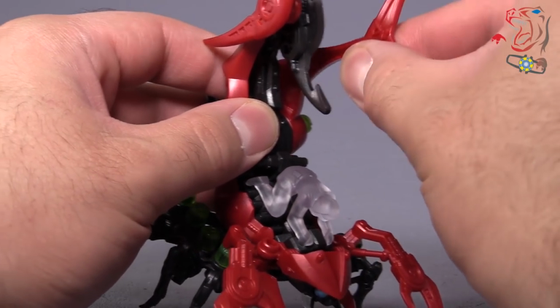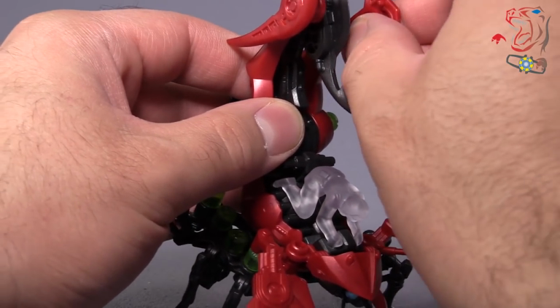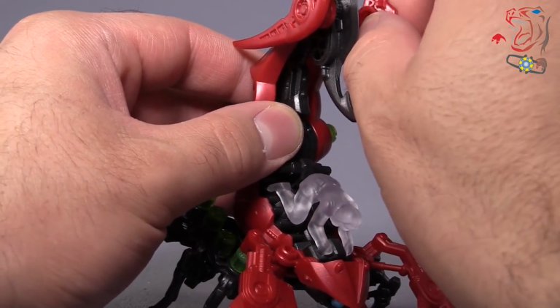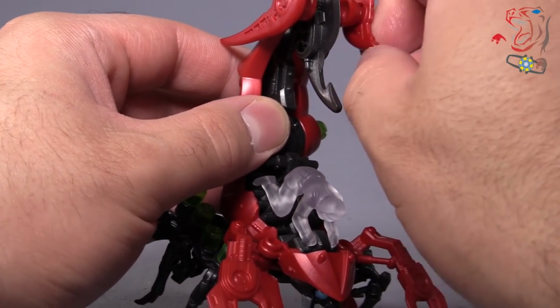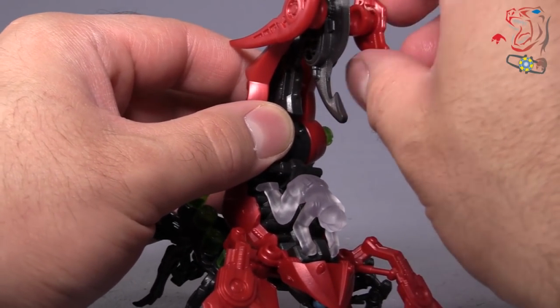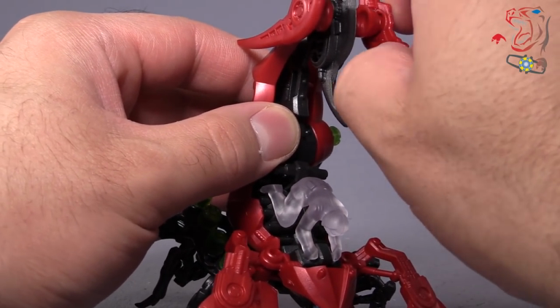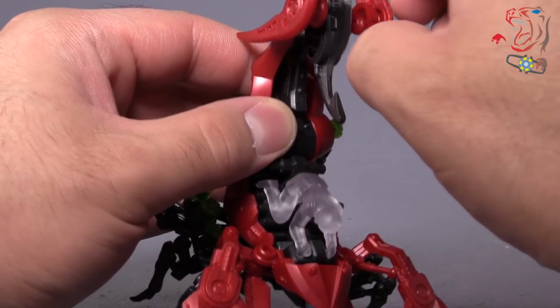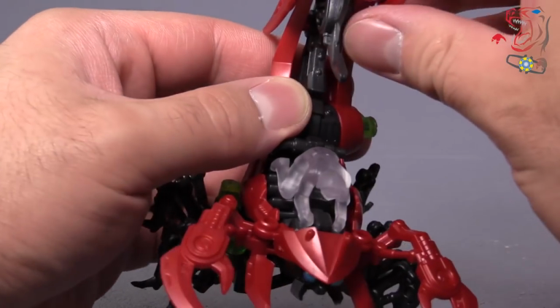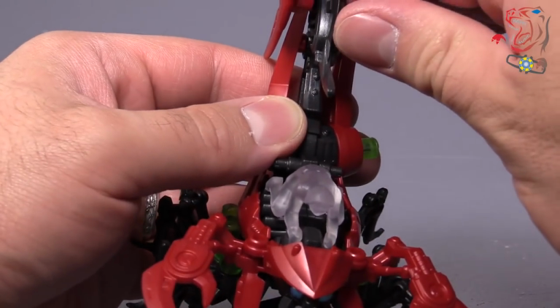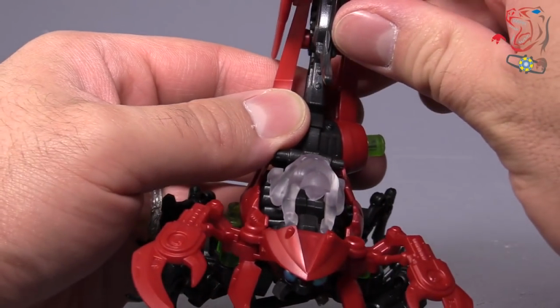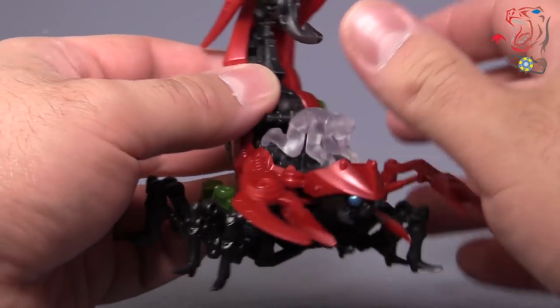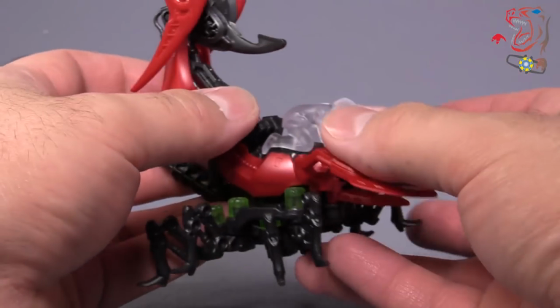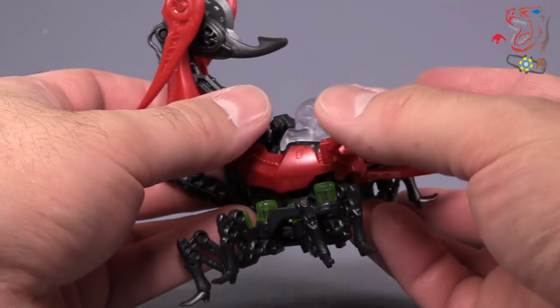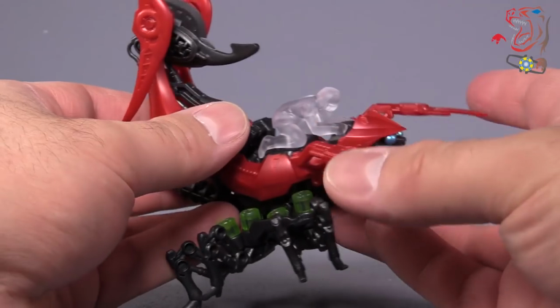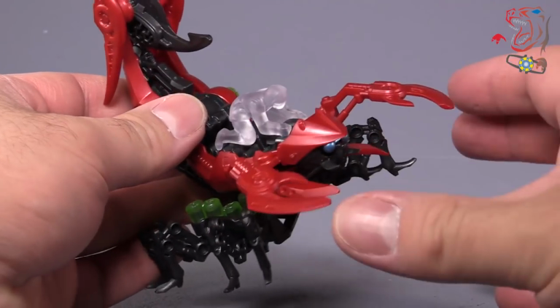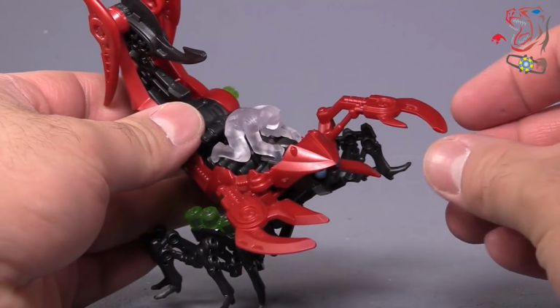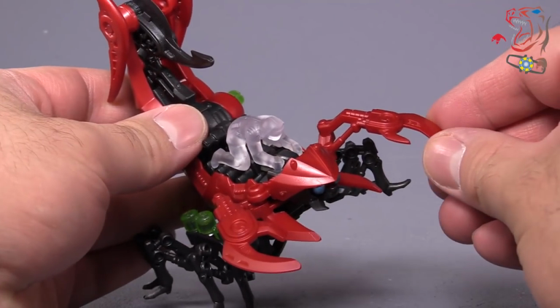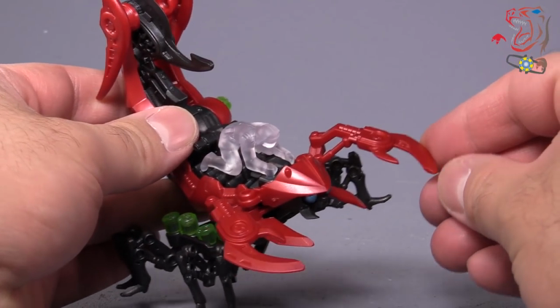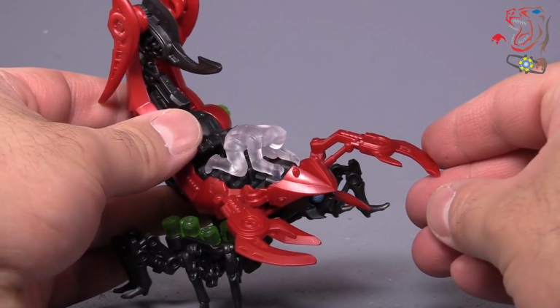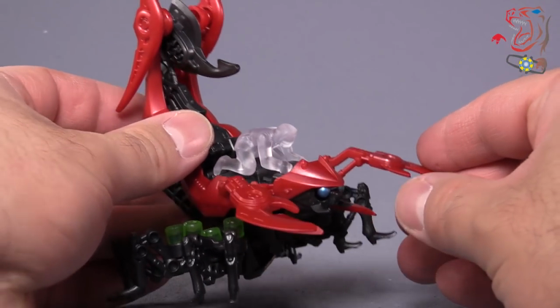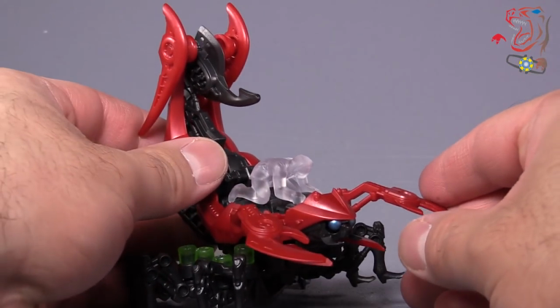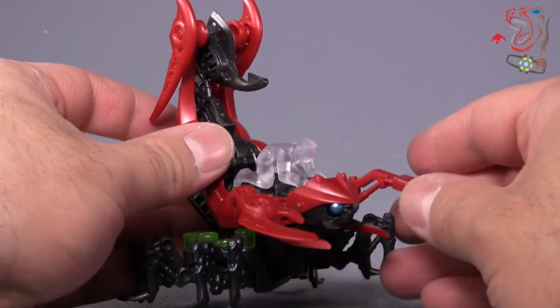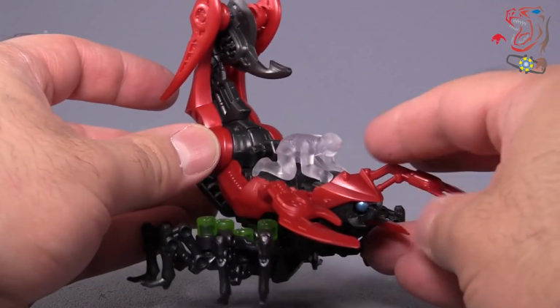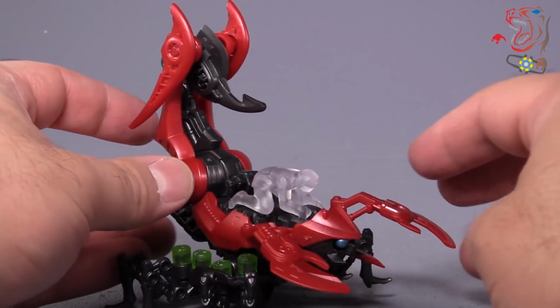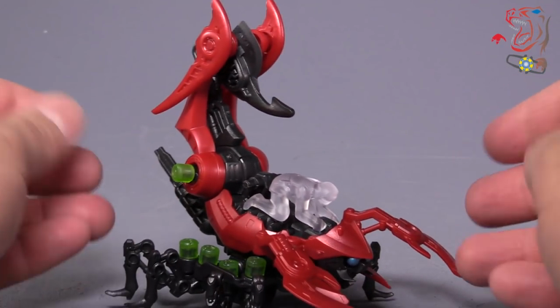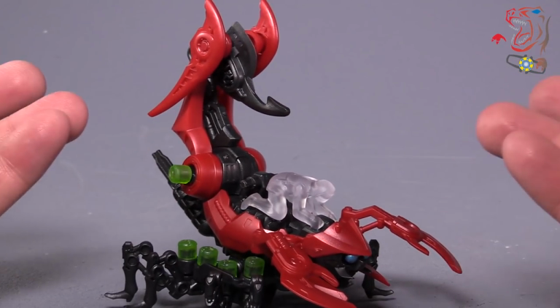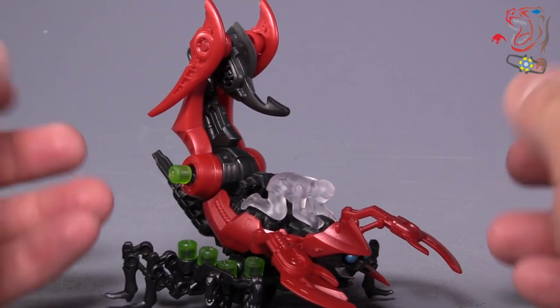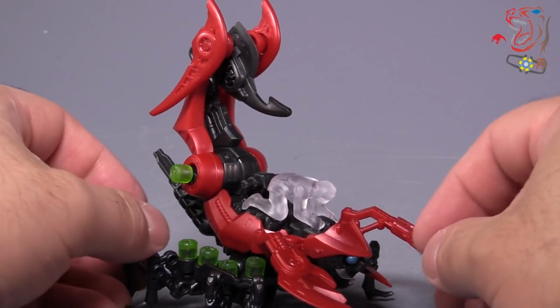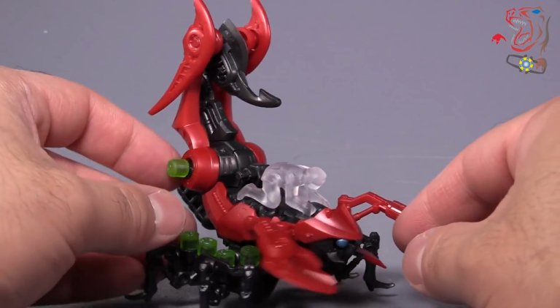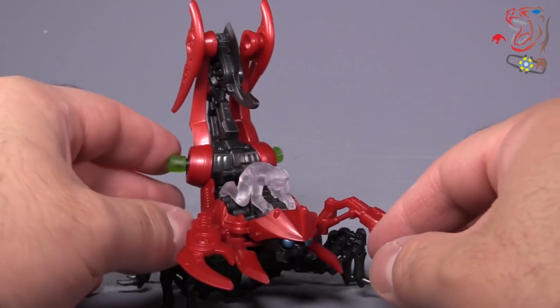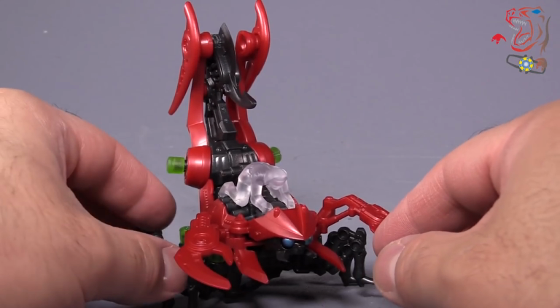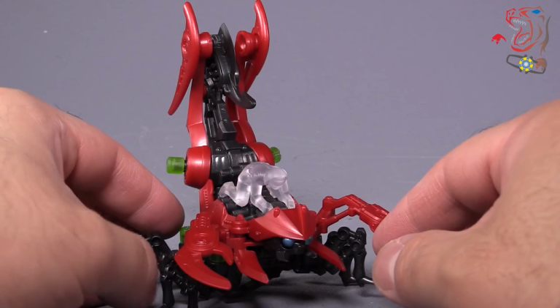This is one of those figures that I would not give to my son, simply because there are some pointy bits that I do worry about — and quite frankly, he'd break it.